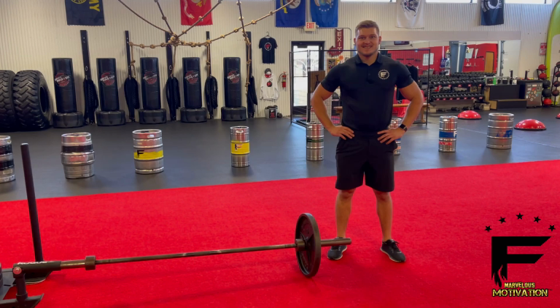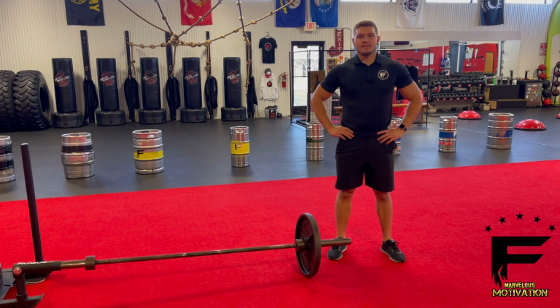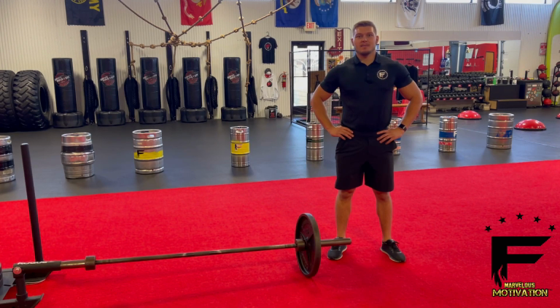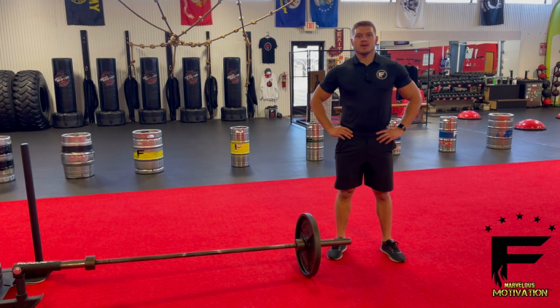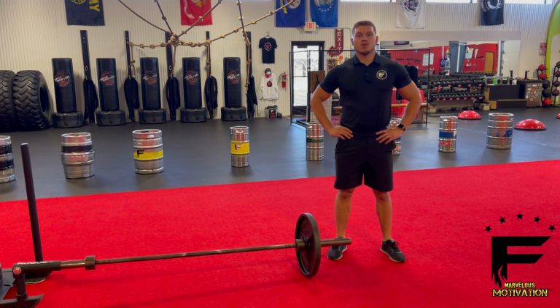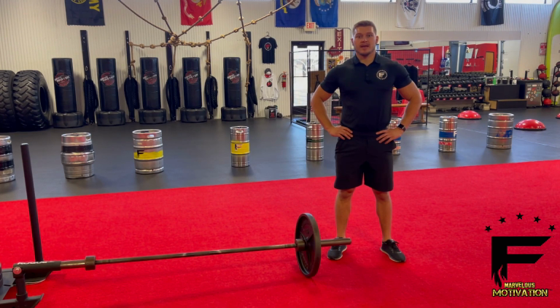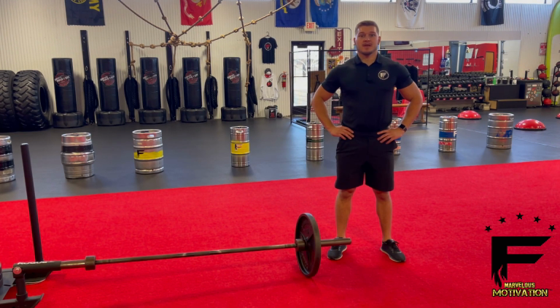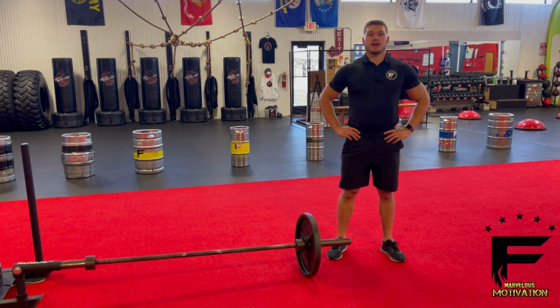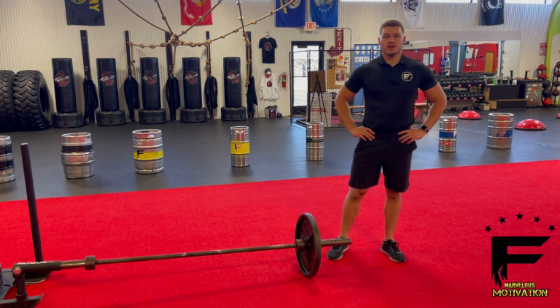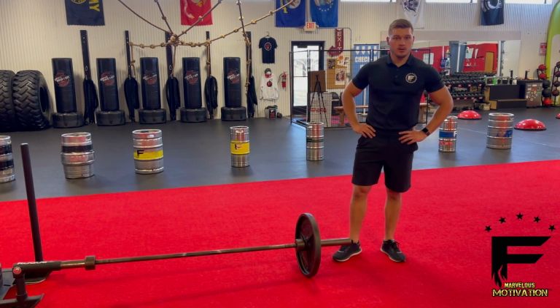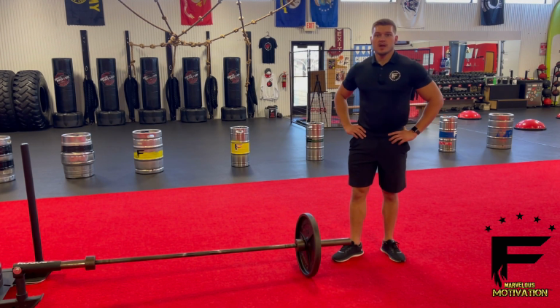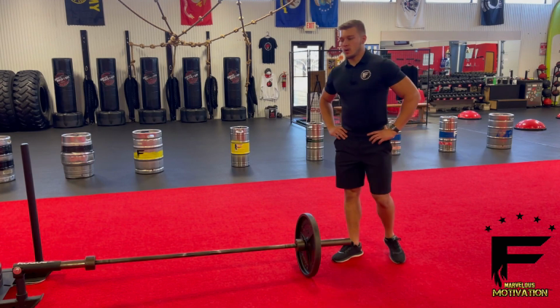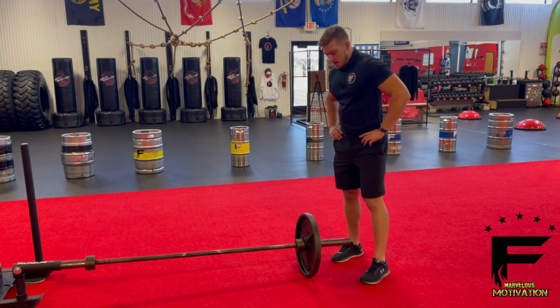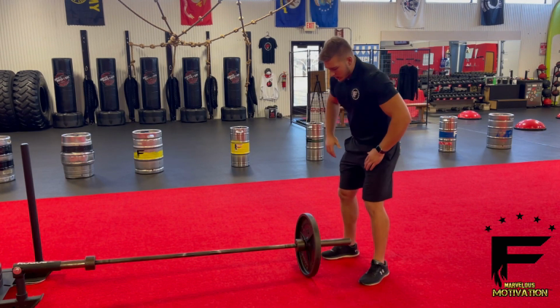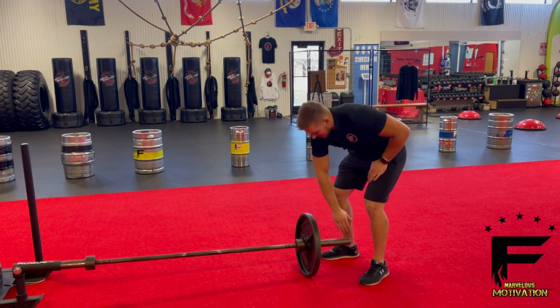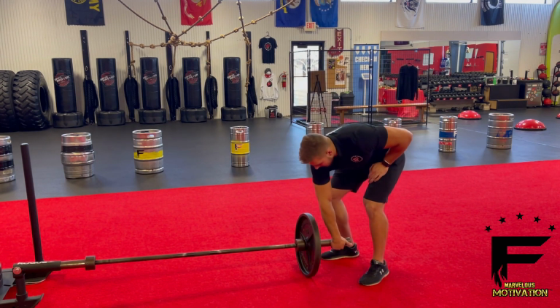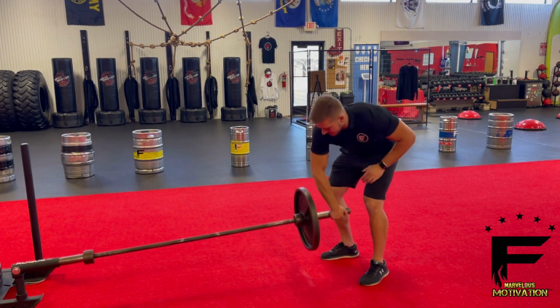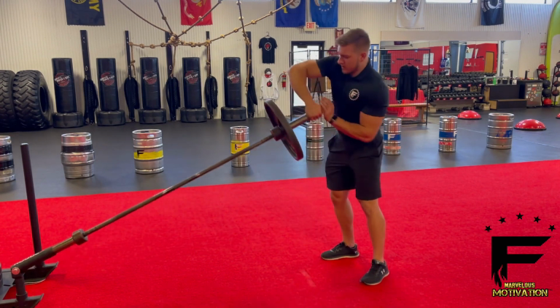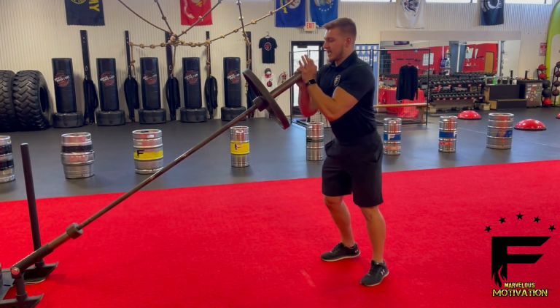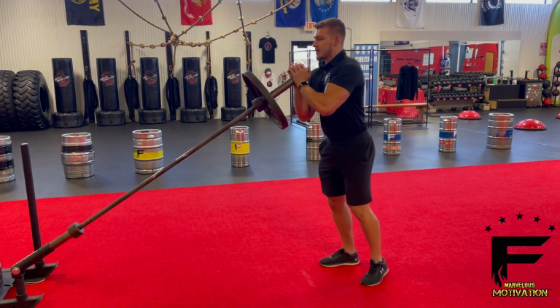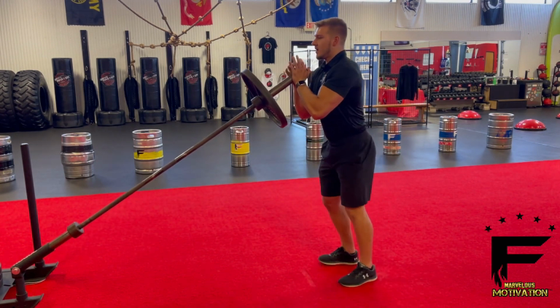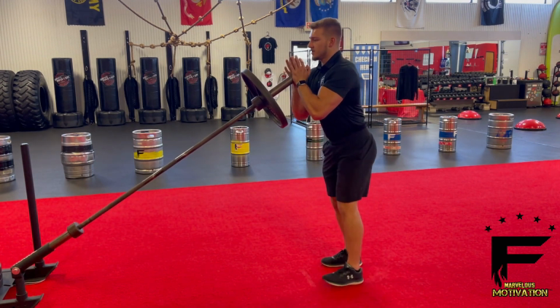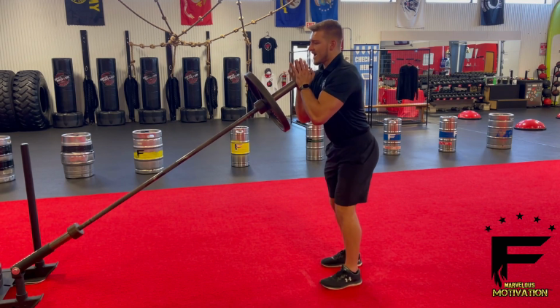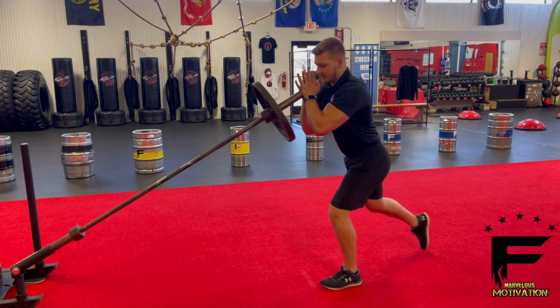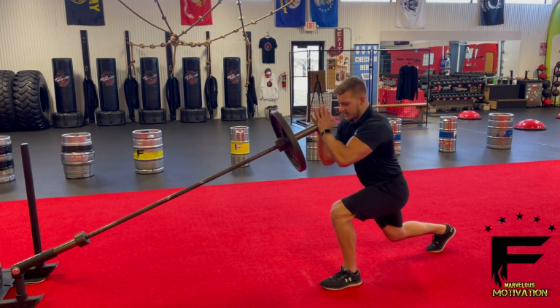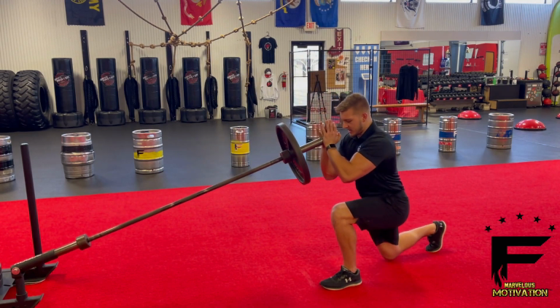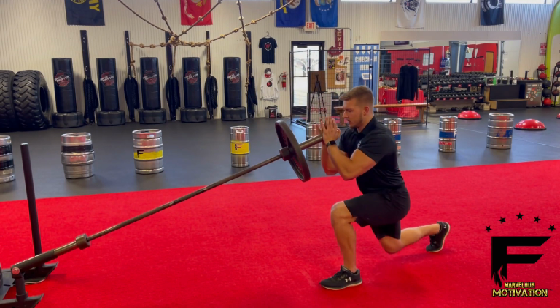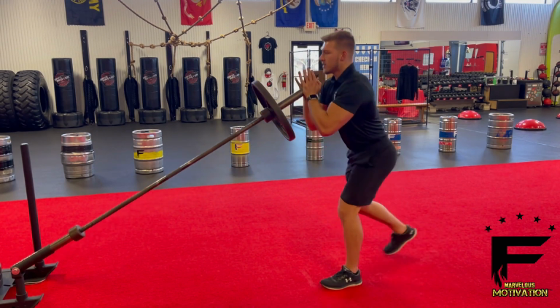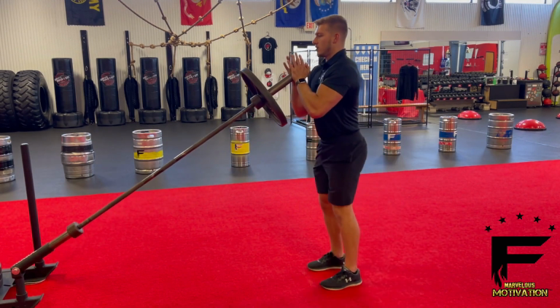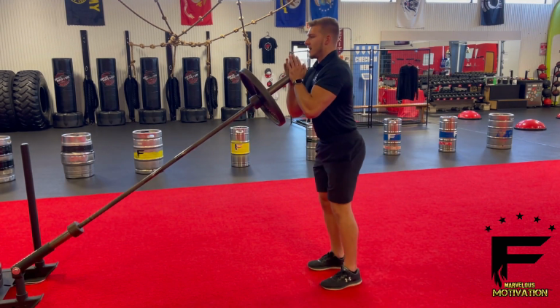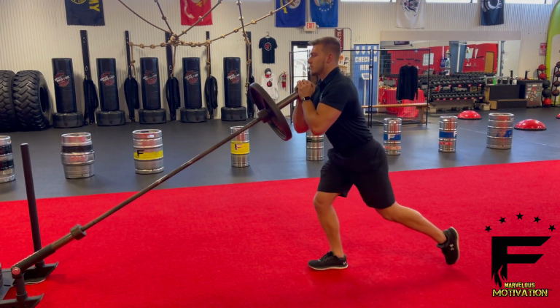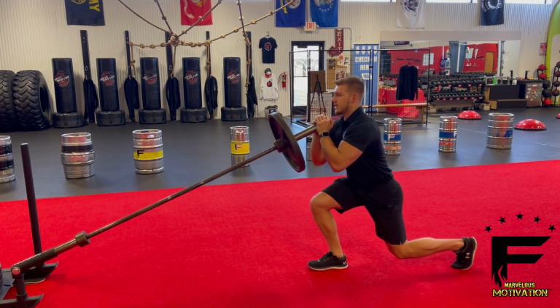The Landmine Goblet Reverse Lunge is working your legs, specifically your hamstrings, glutes, and your quads. We're going to pick up that bar, holding it goblet style, lunging back, trying to keep your knees behind your toes, all the way back up, and switch legs.